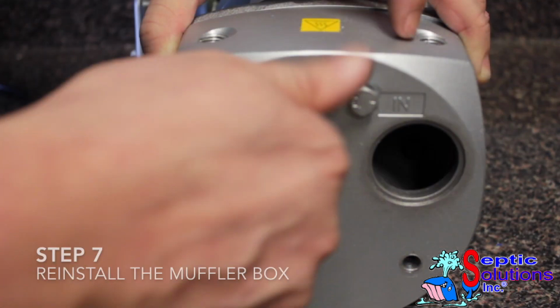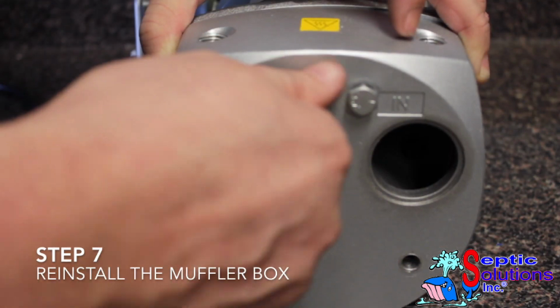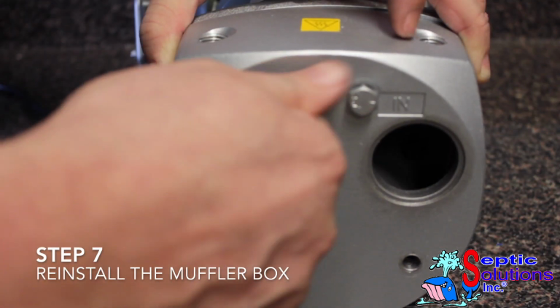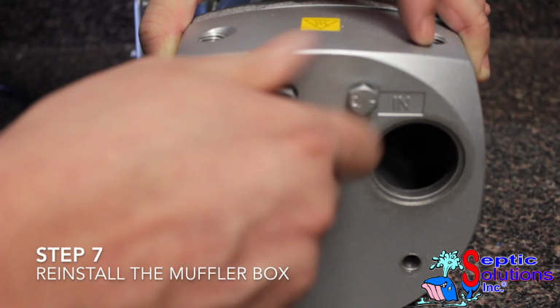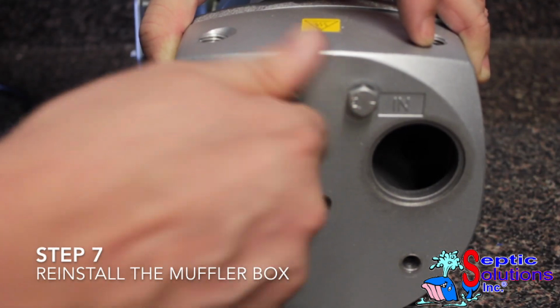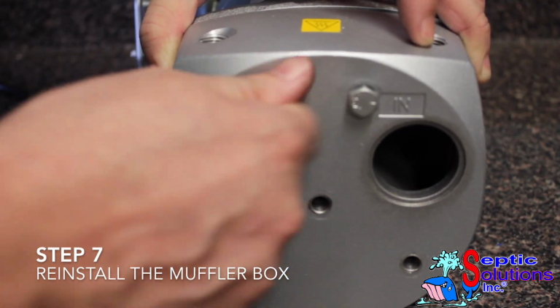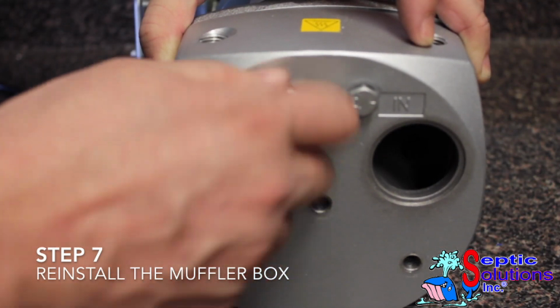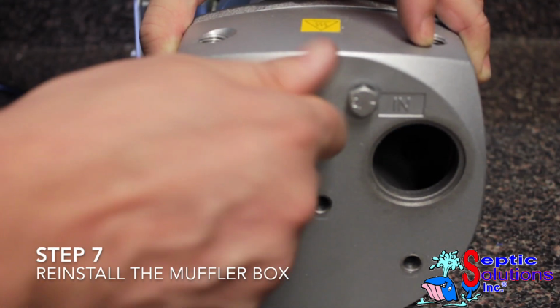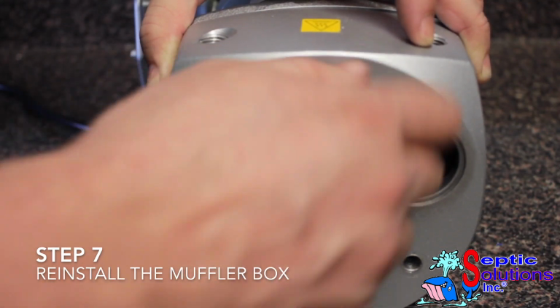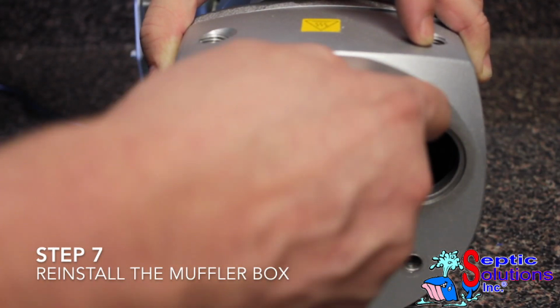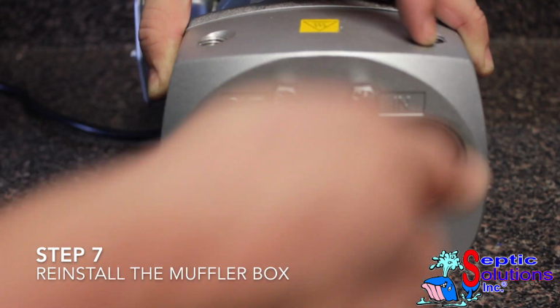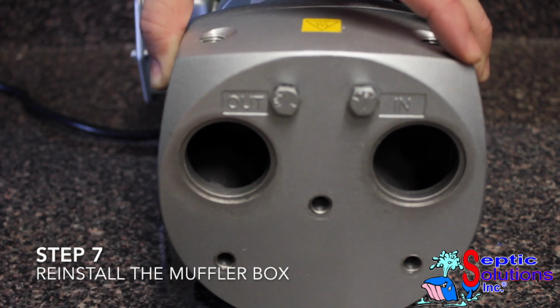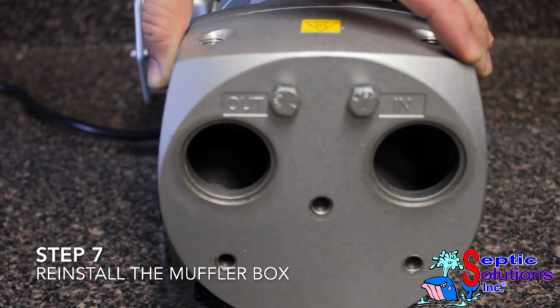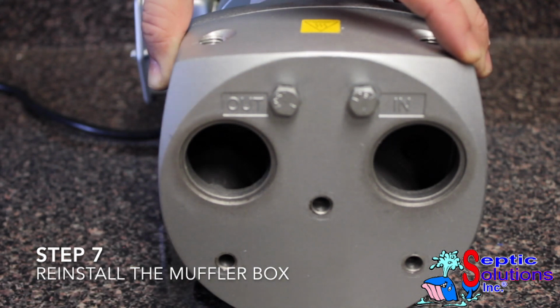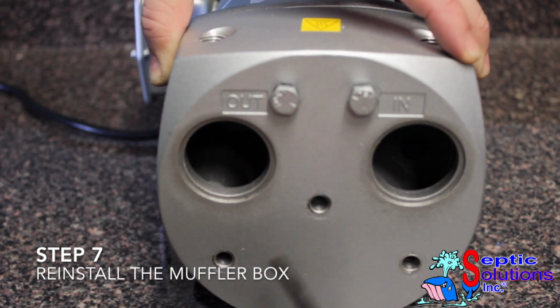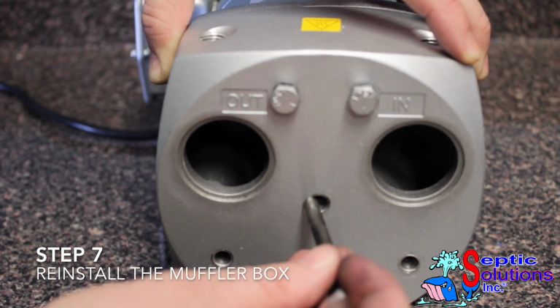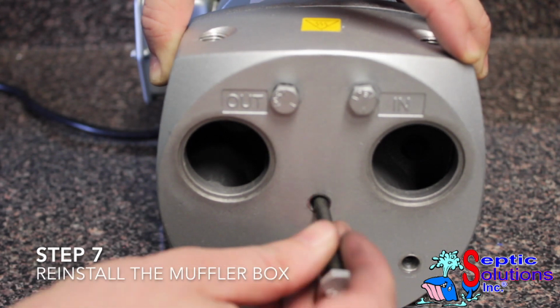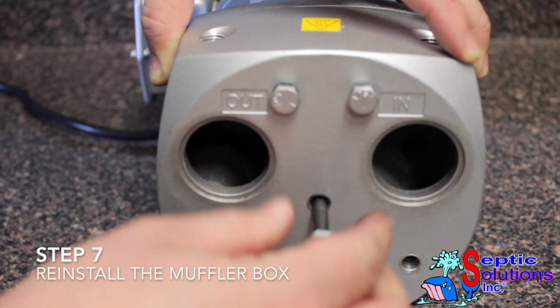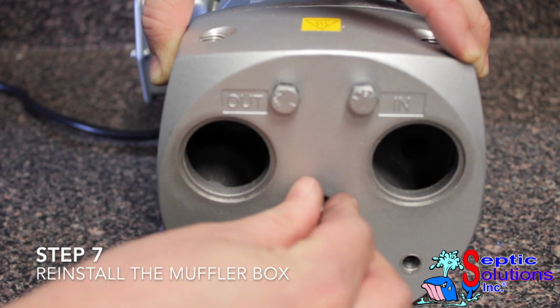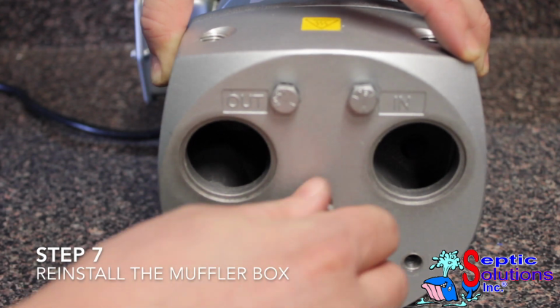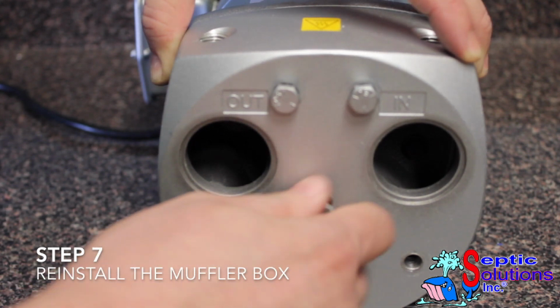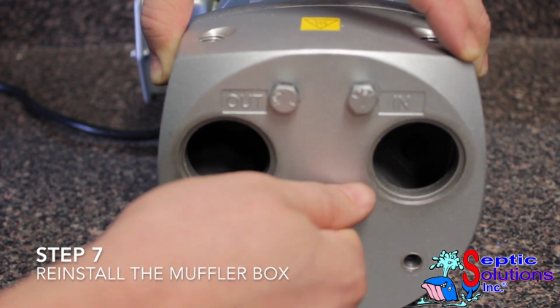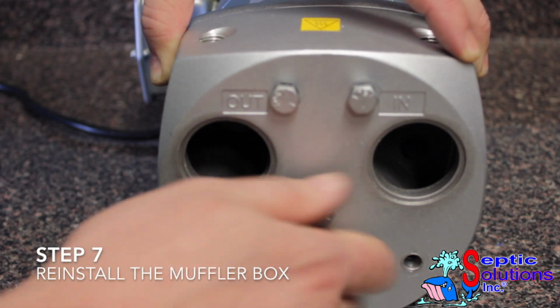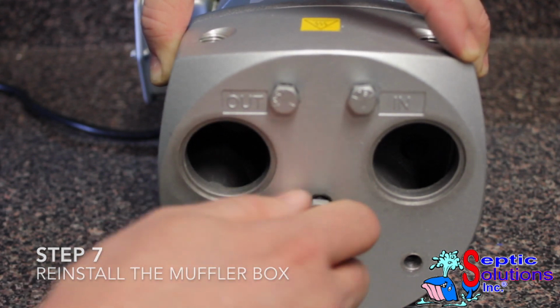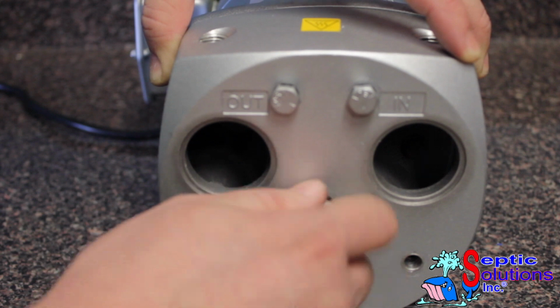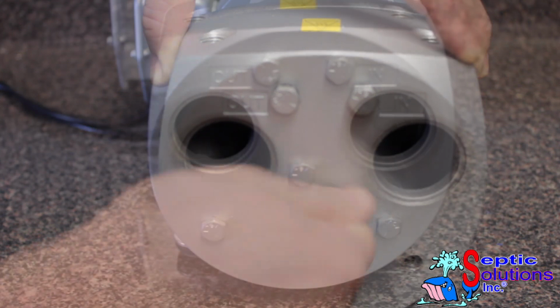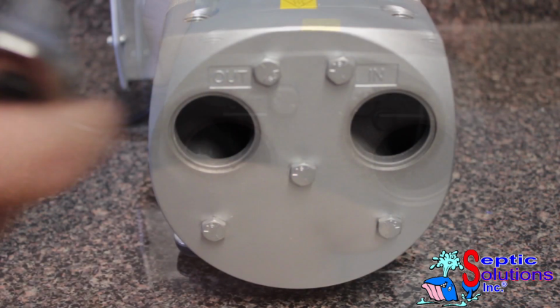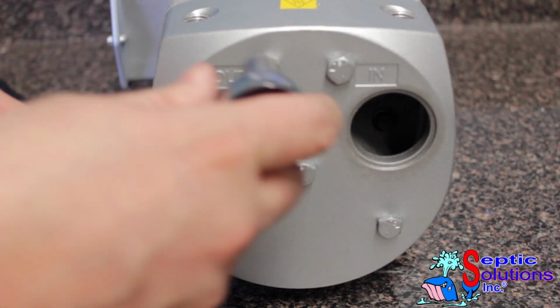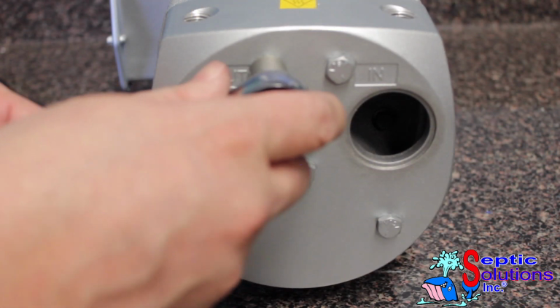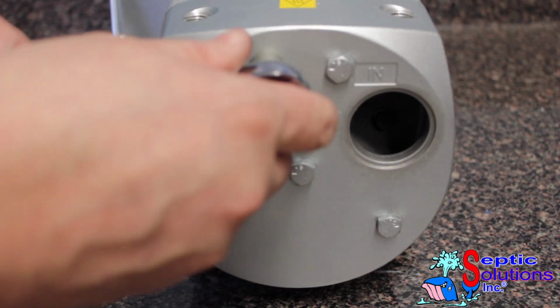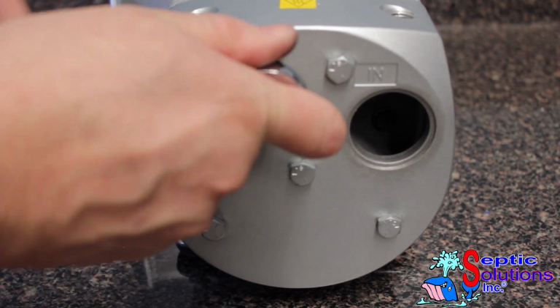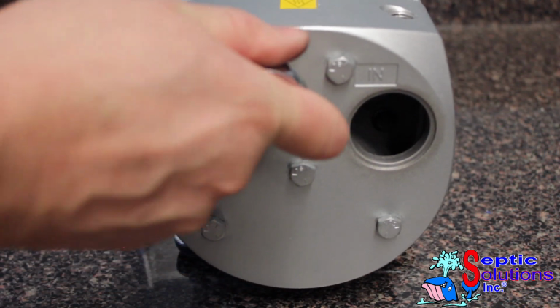Replace the gasket that sits between the end plate and the muffler box, reinstall the box, and tighten the 5 7/16 inch bolts. Torque the 5 7/16 inch bolts to 90 to 120 inch pounds.